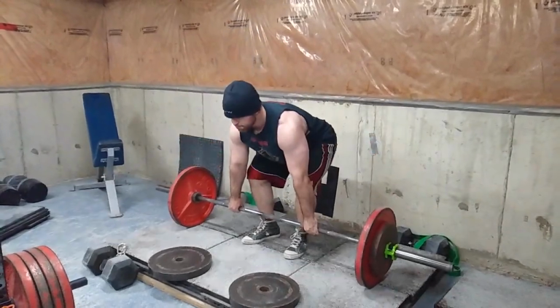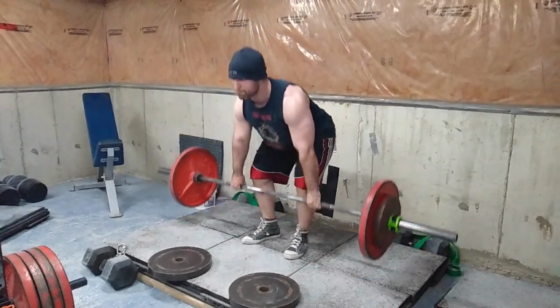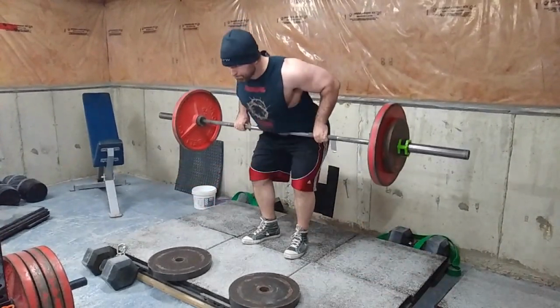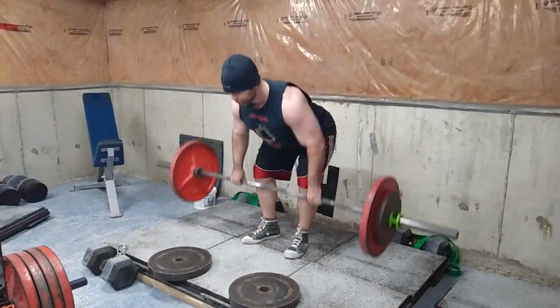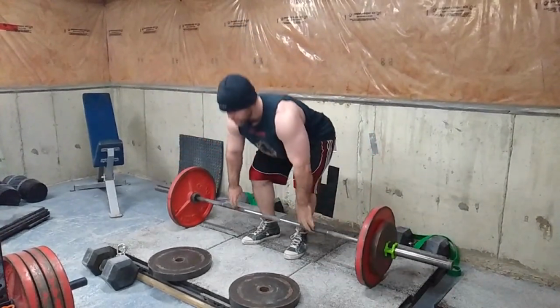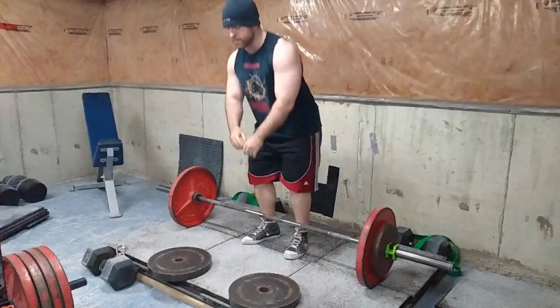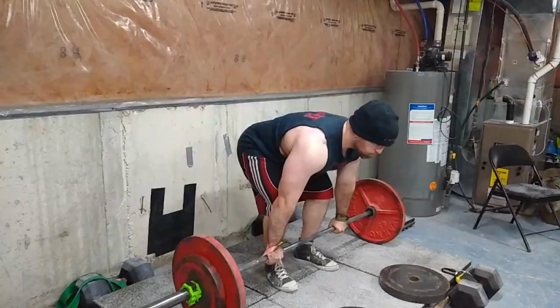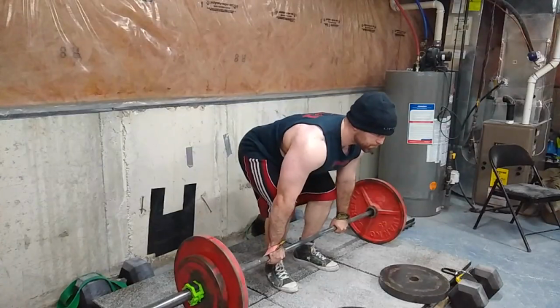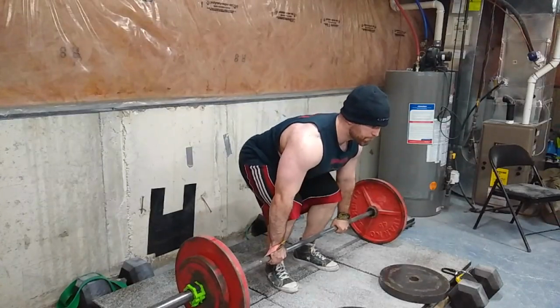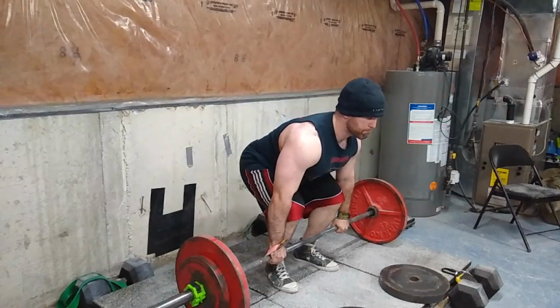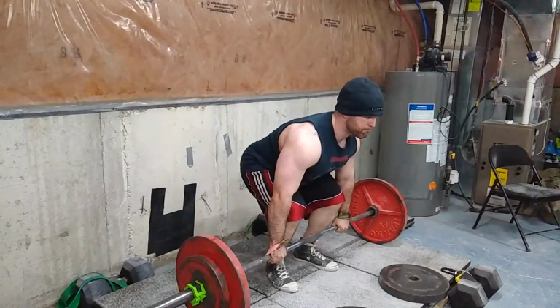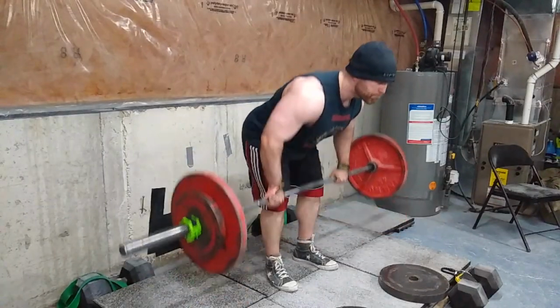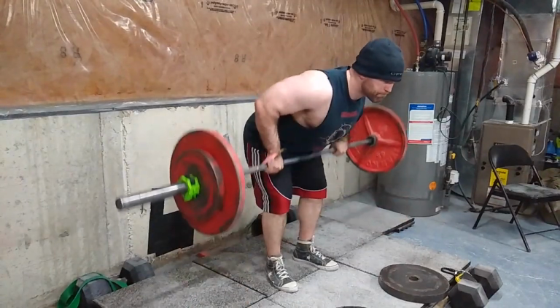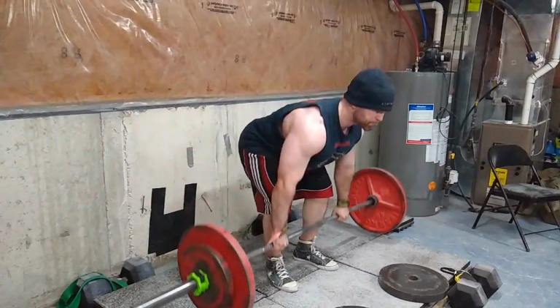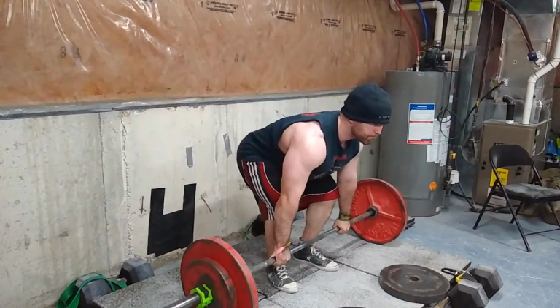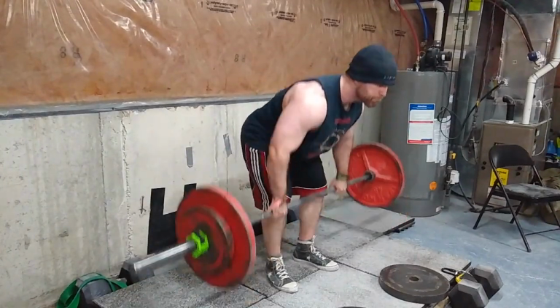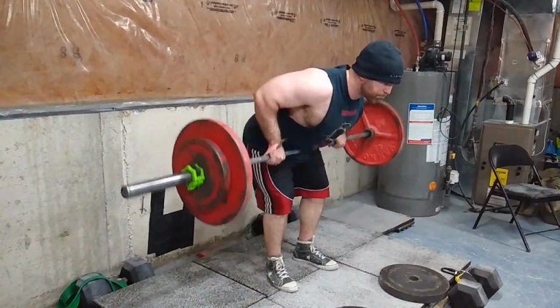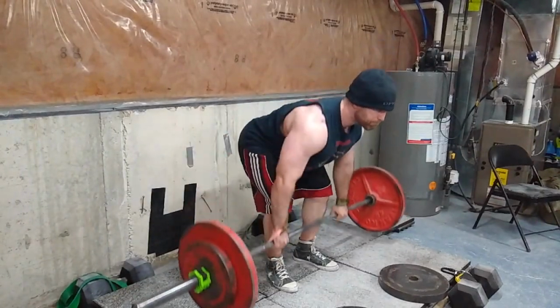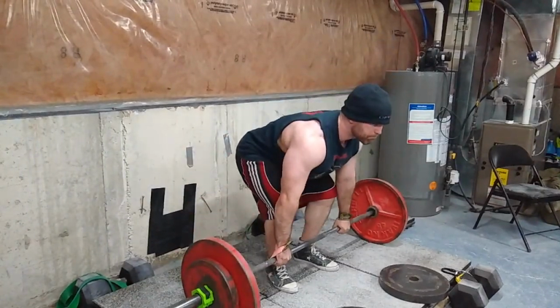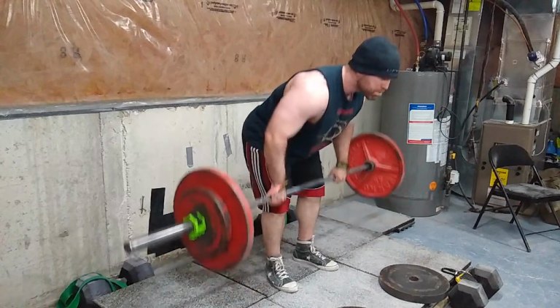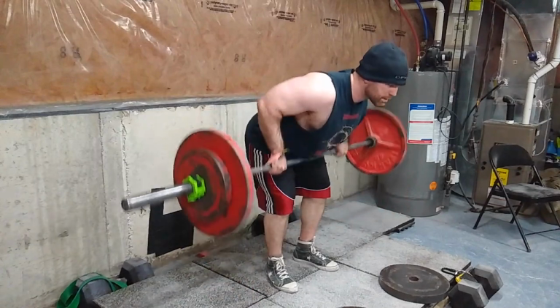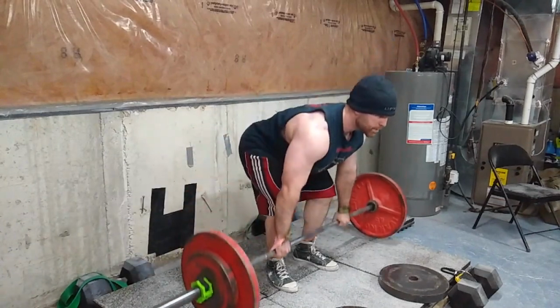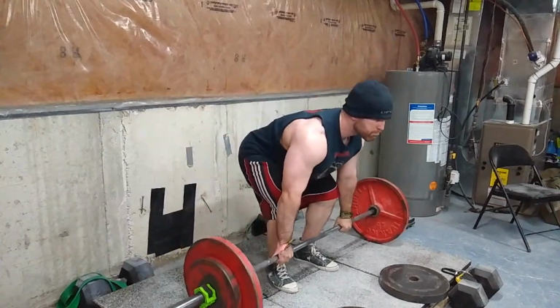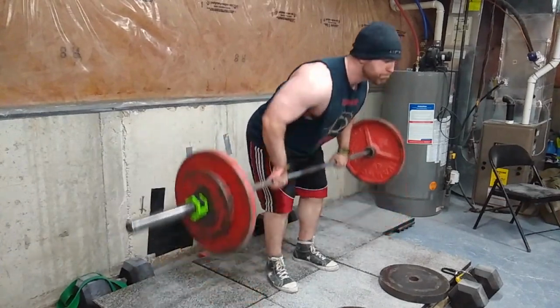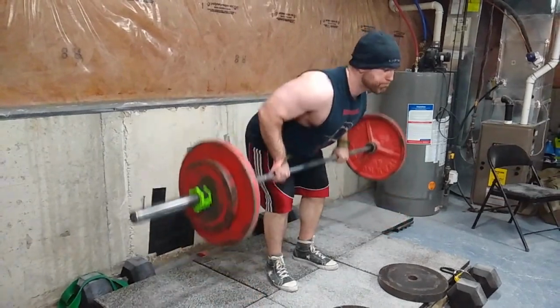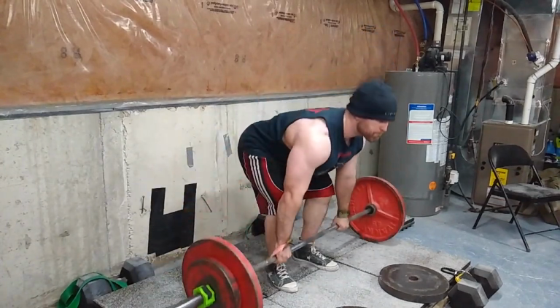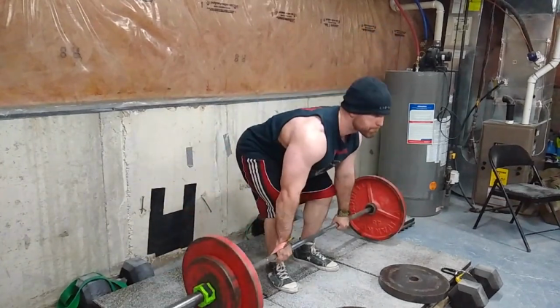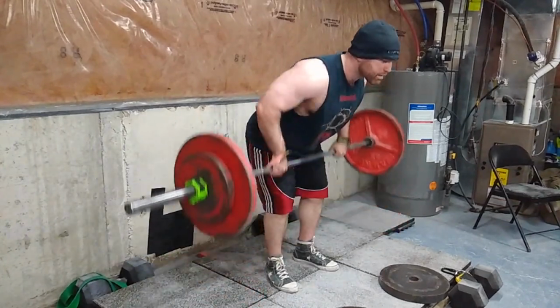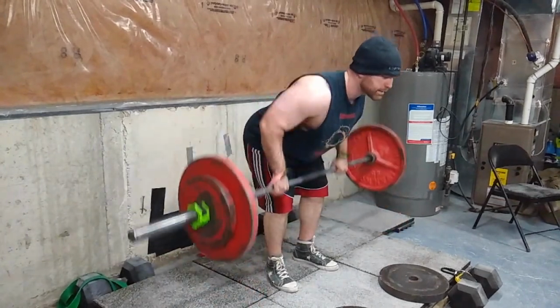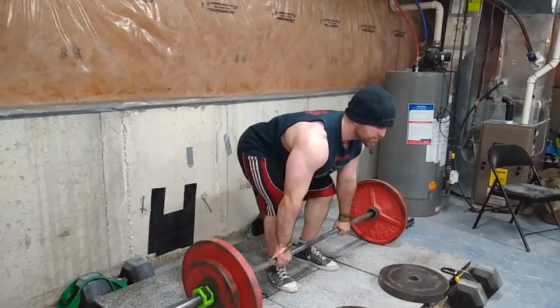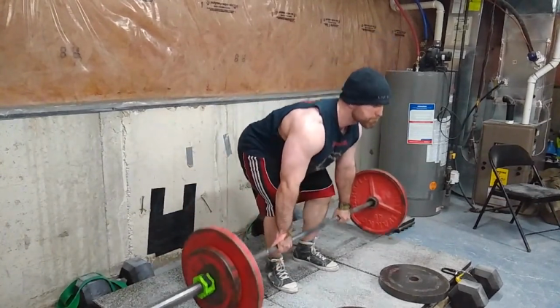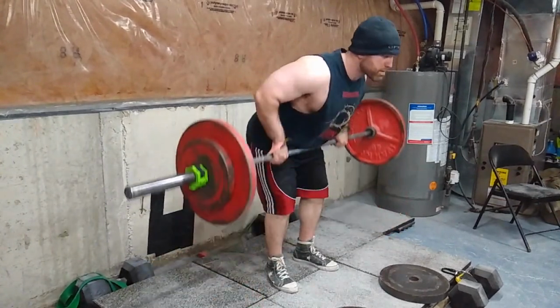Then I did four sets of ten with barbell rows, and on my last set right here I did as many reps as I could — so I passed ten and then I started doing them a different way, just tapping off the floor.